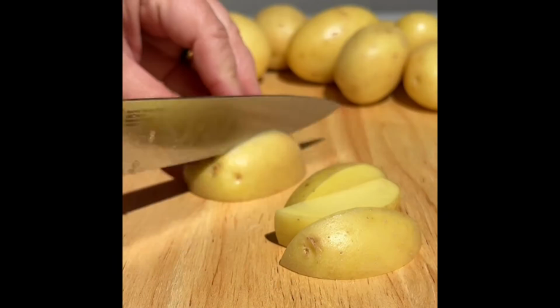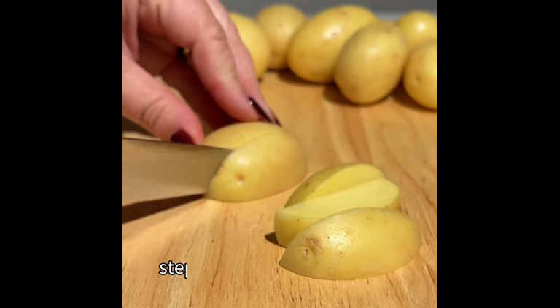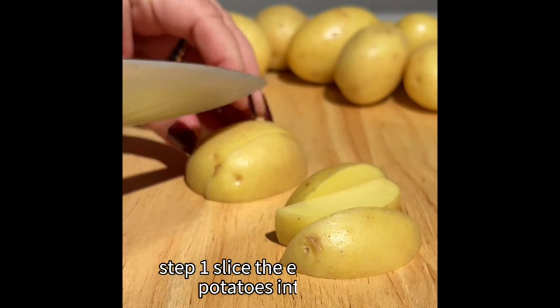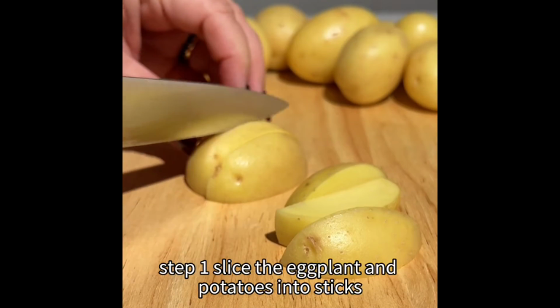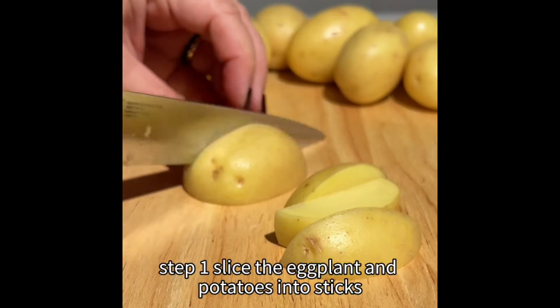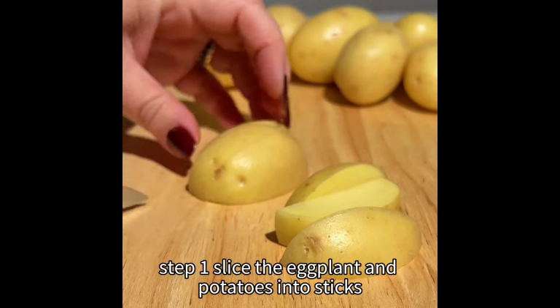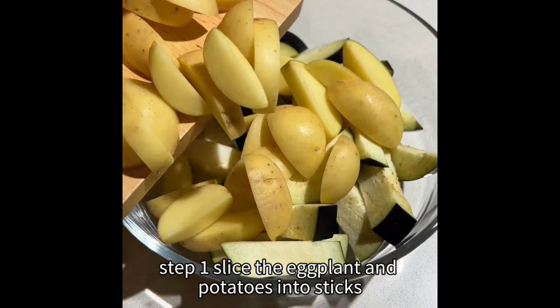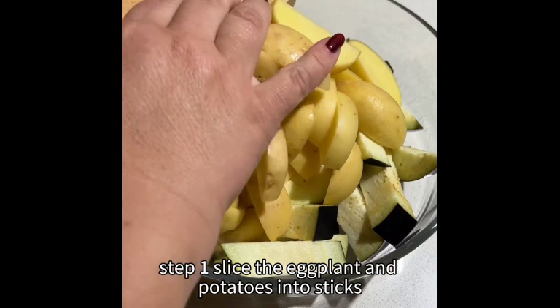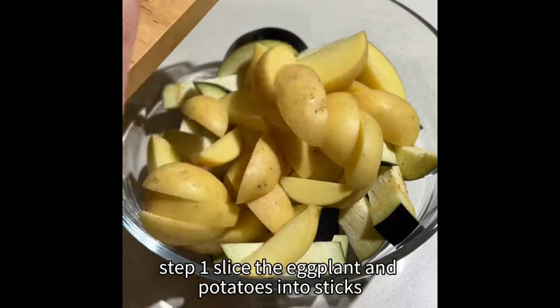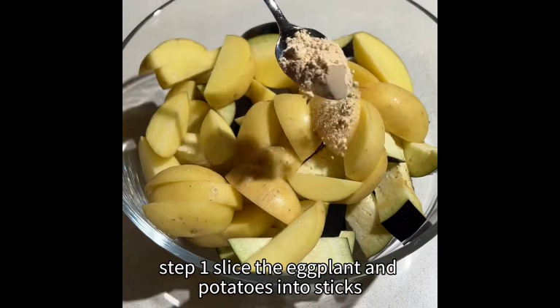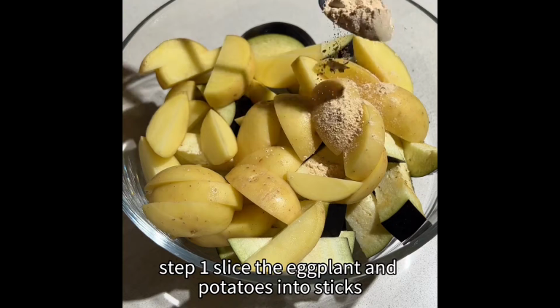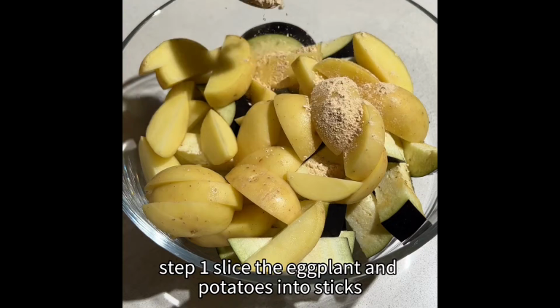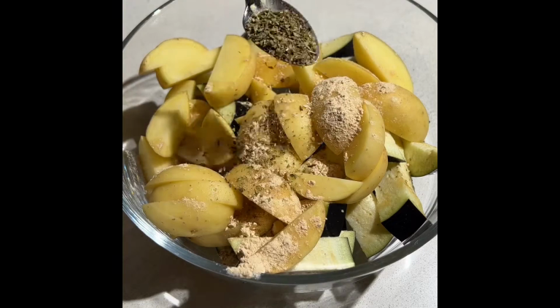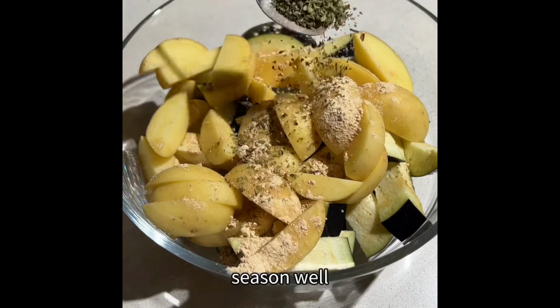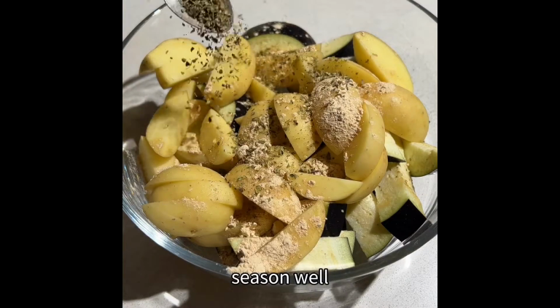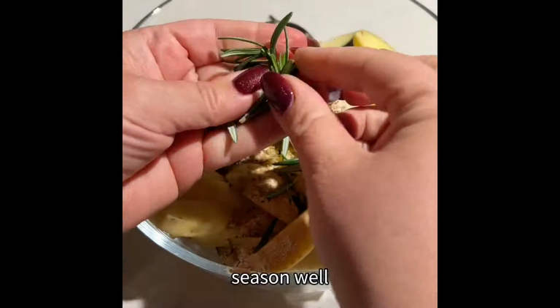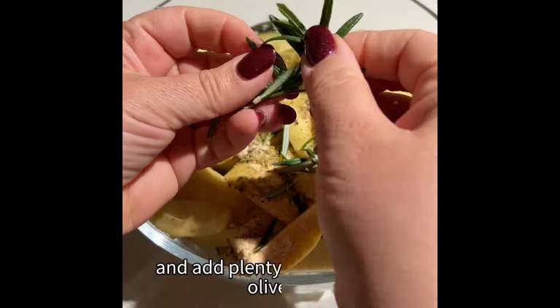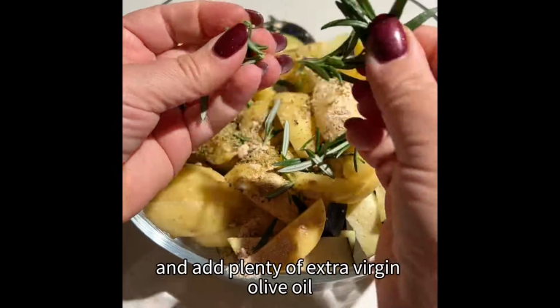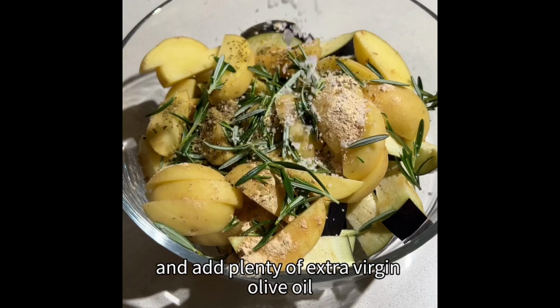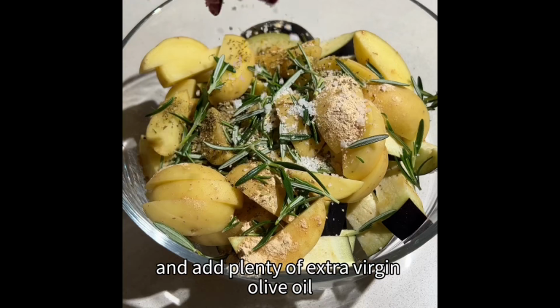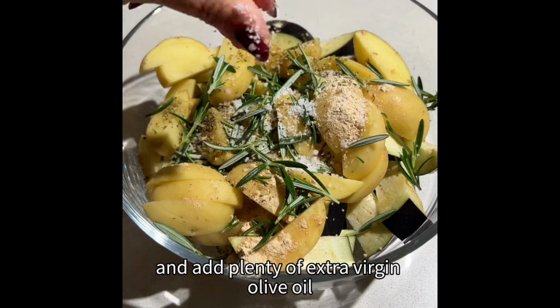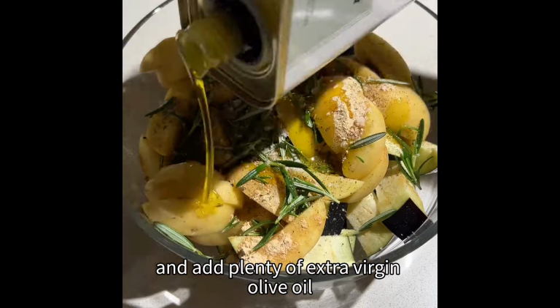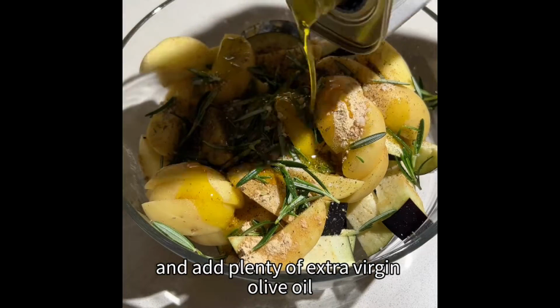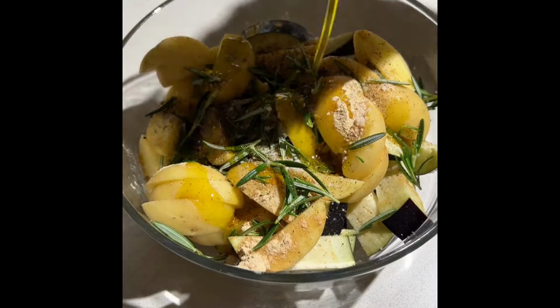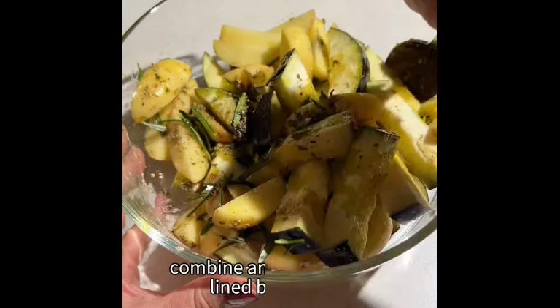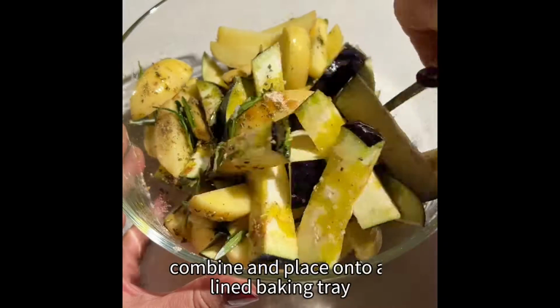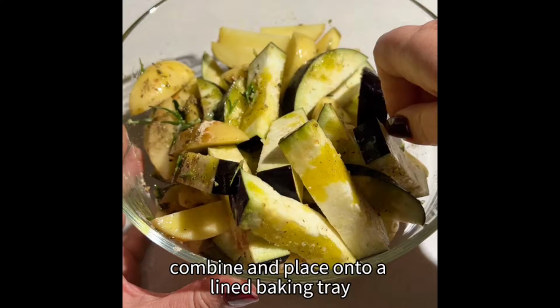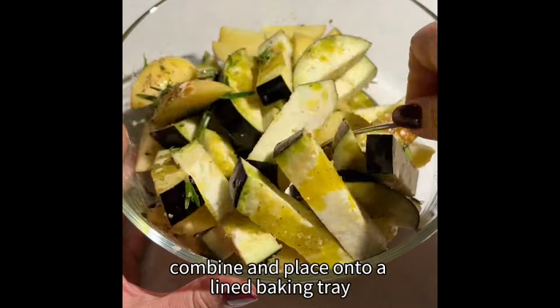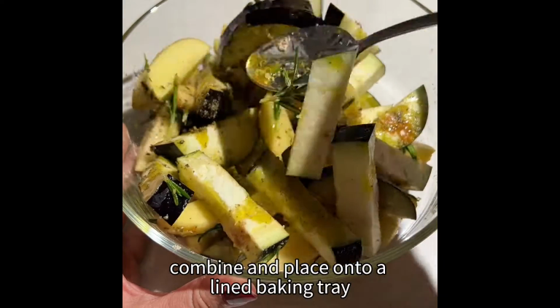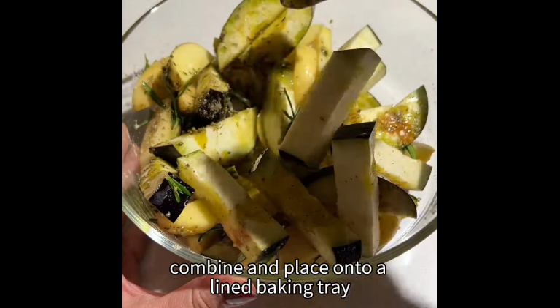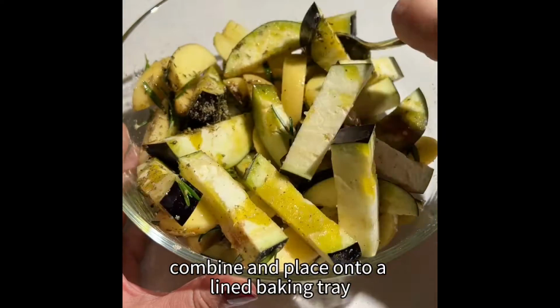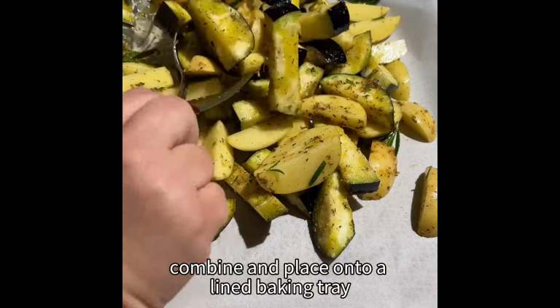Step one: slice the eggplant and potatoes into sticks, season well and add plenty of extra virgin olive oil, then combine and place onto a lined baking tray.